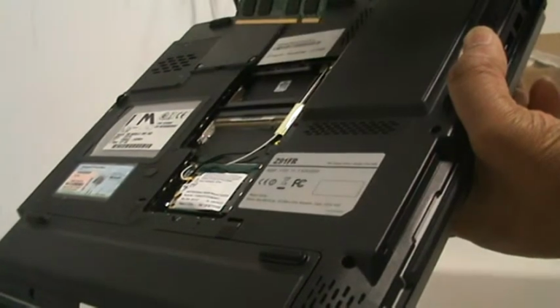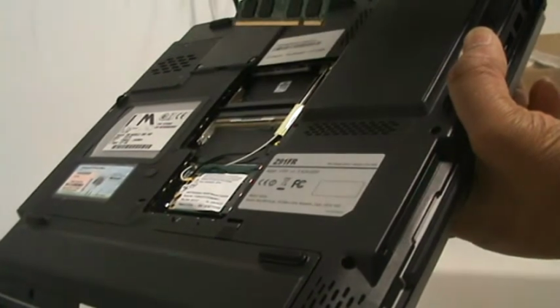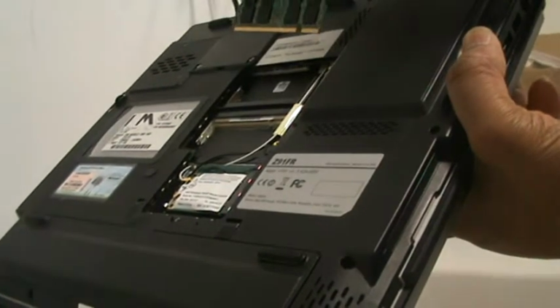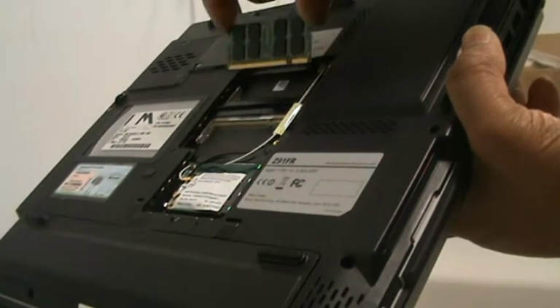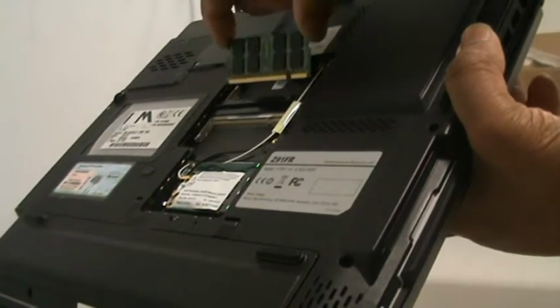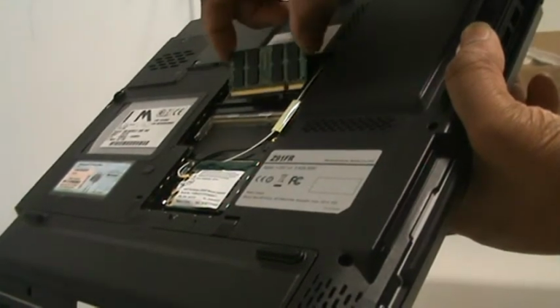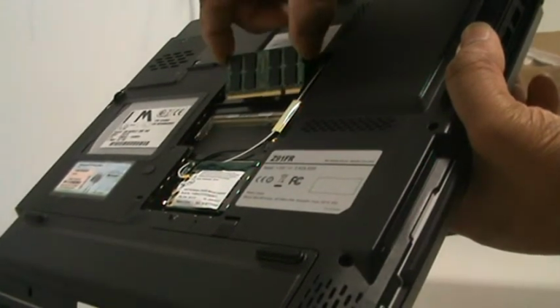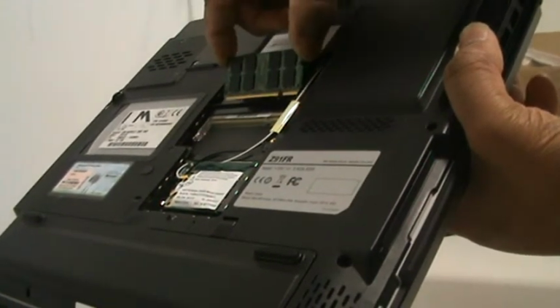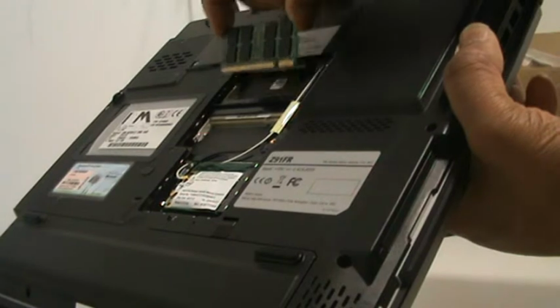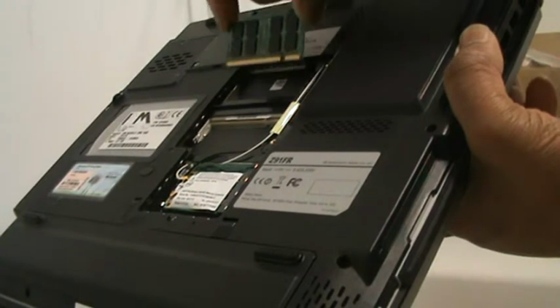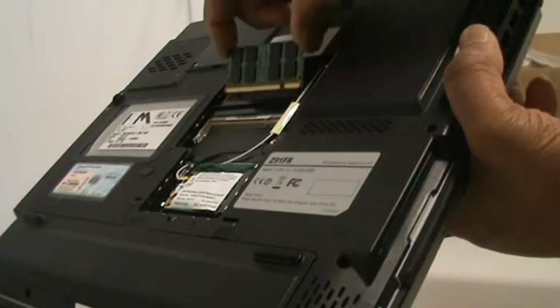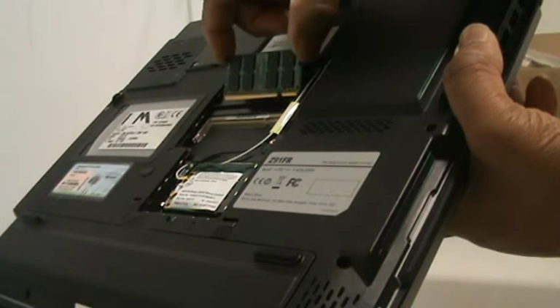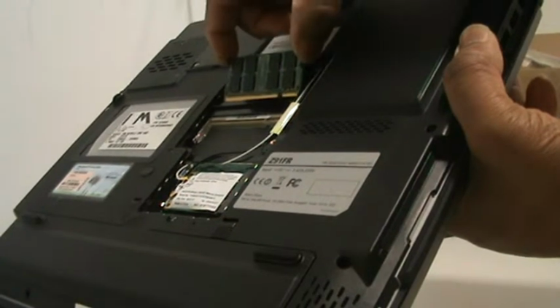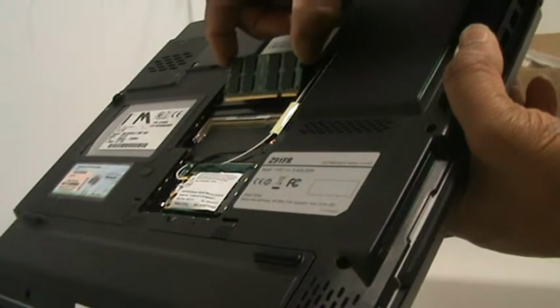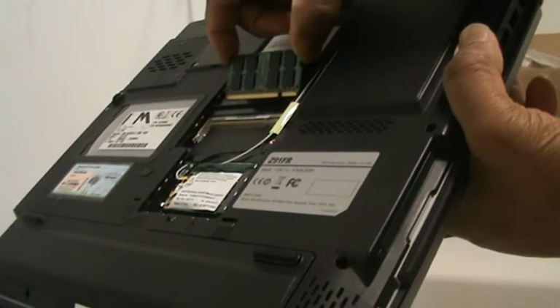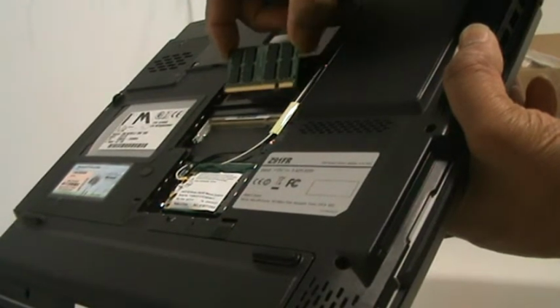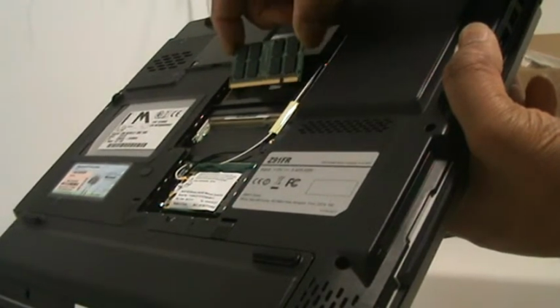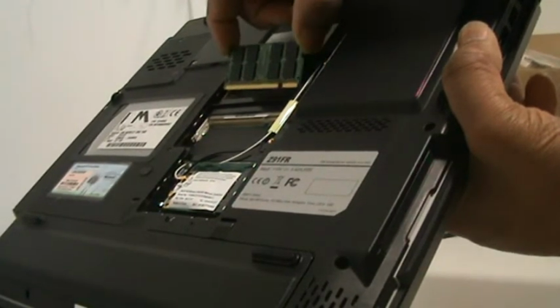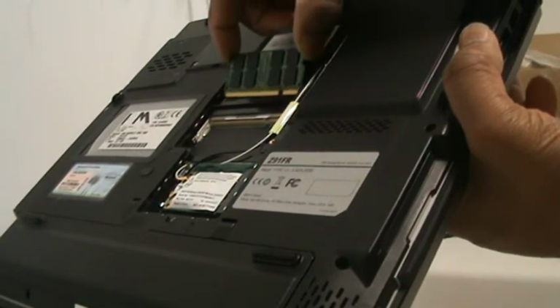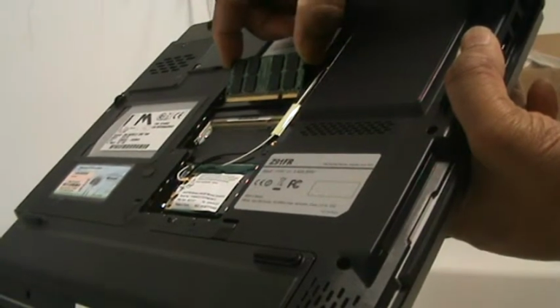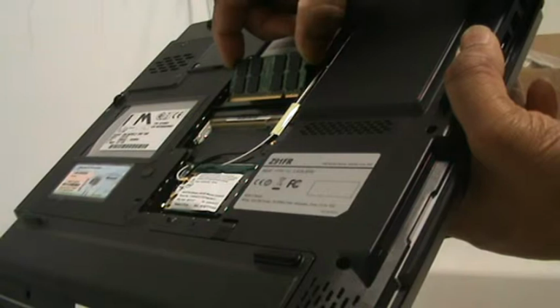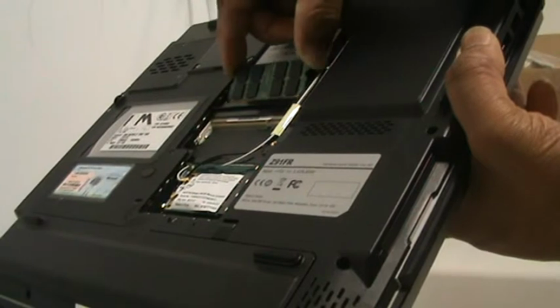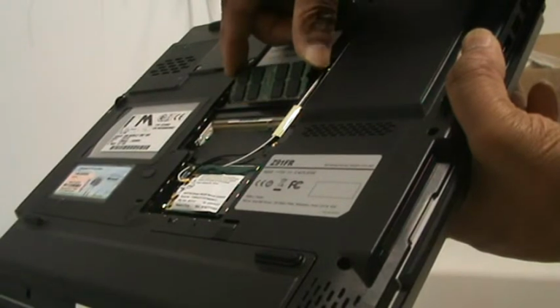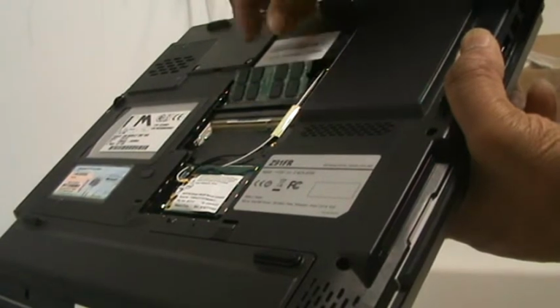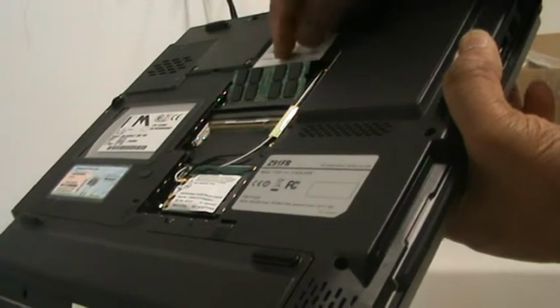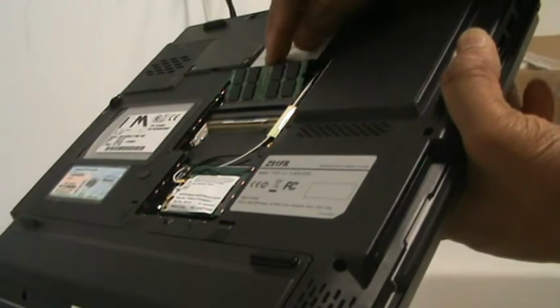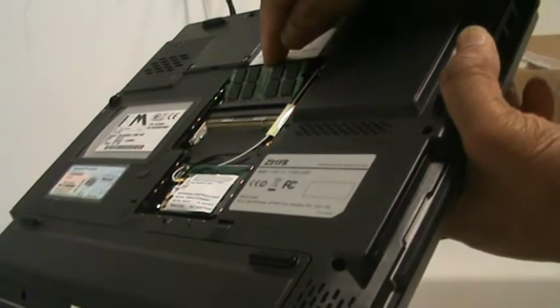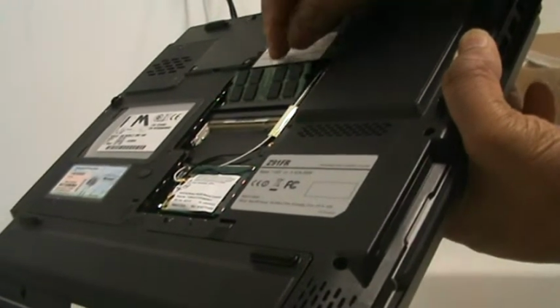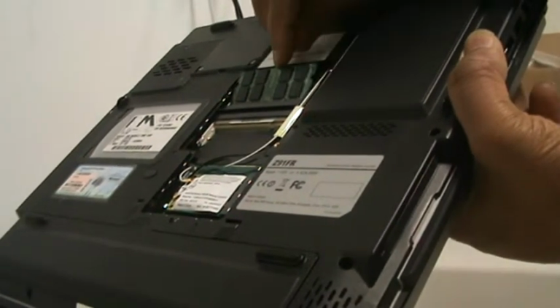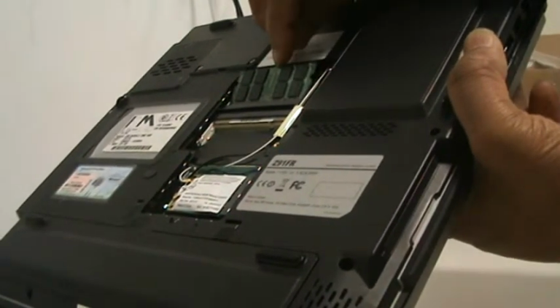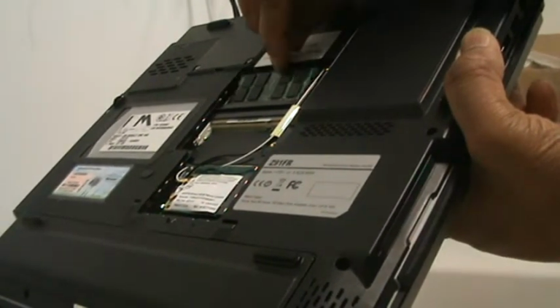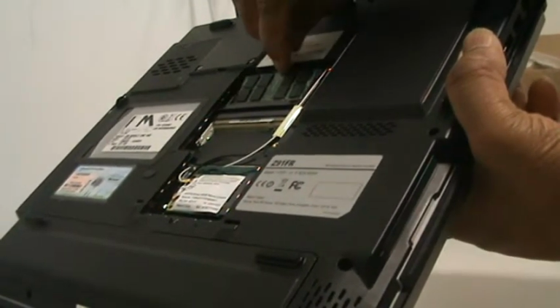To put the memory back in, all you do is — it's in reverse — you're putting it at 45 degrees, lining up with the slot, and then just press gently down.